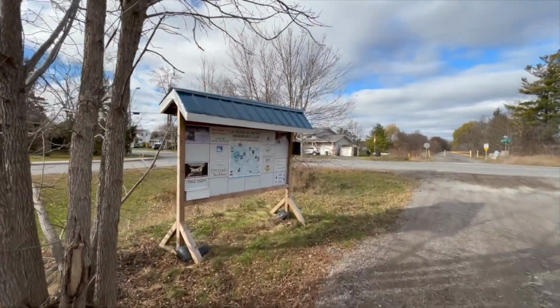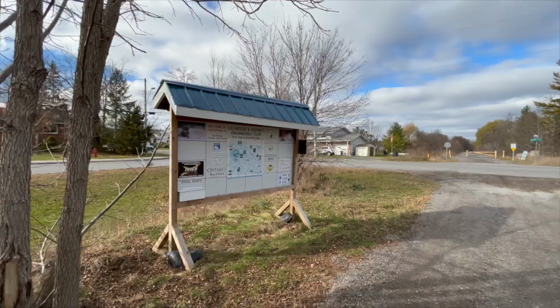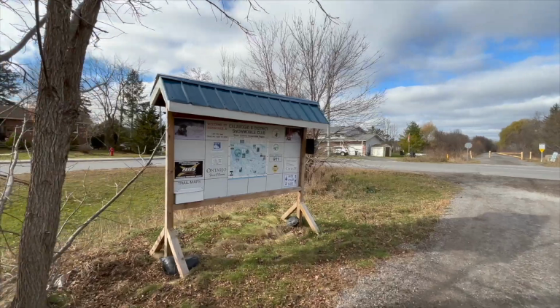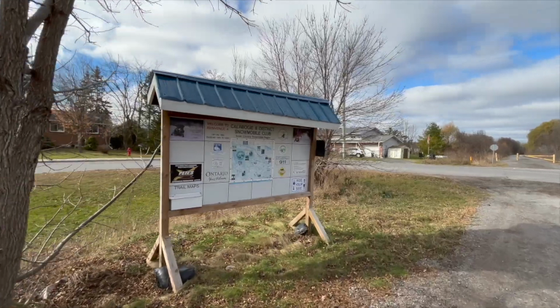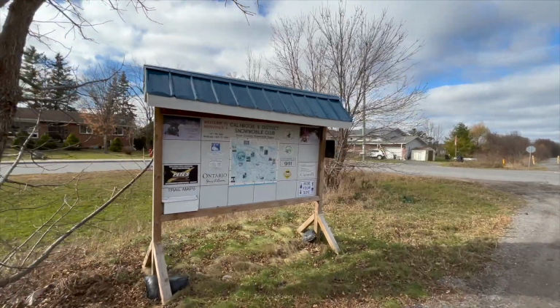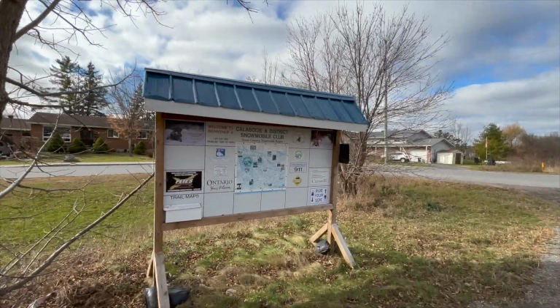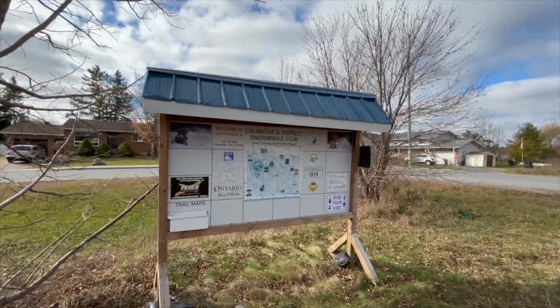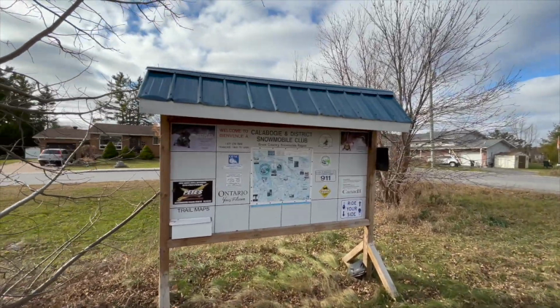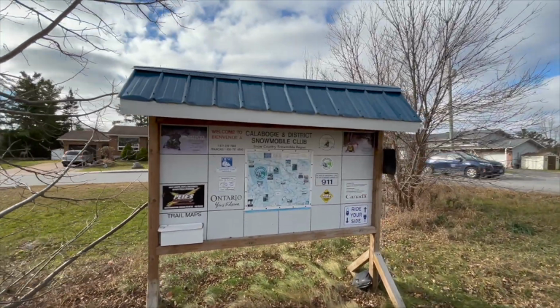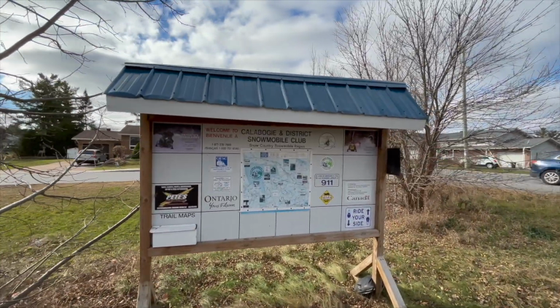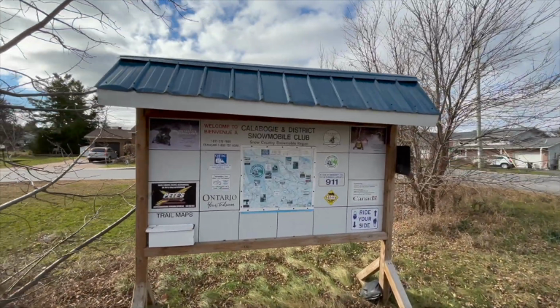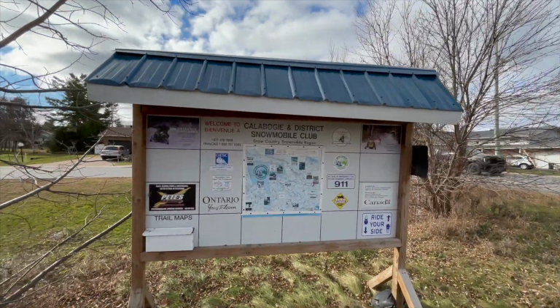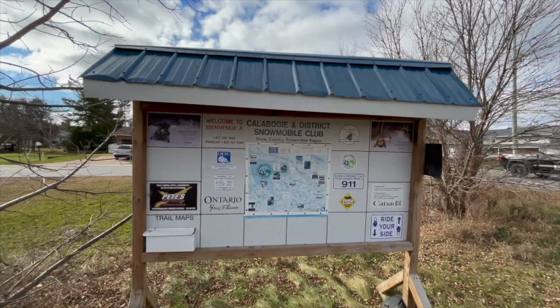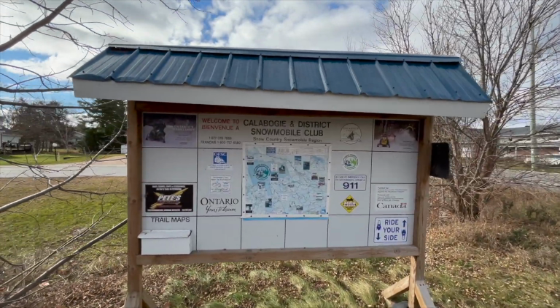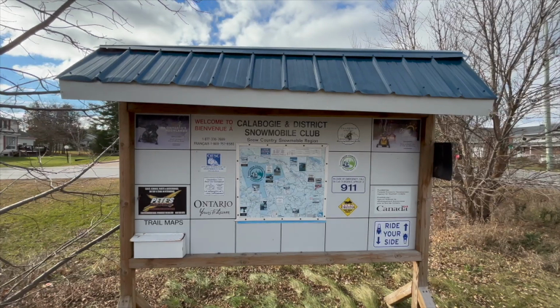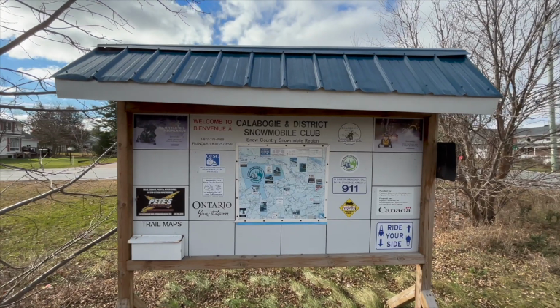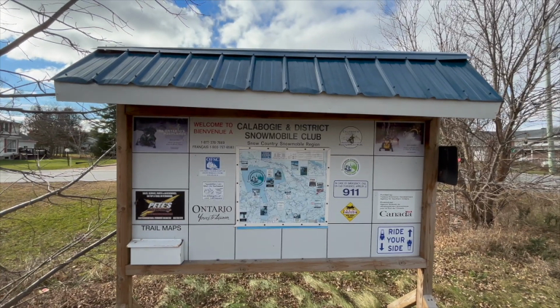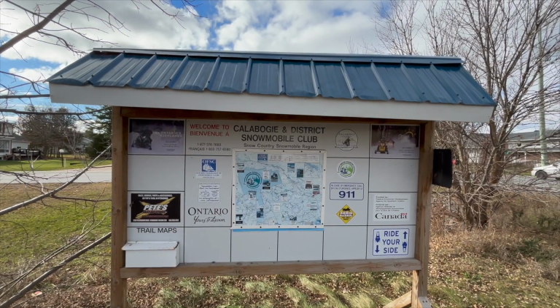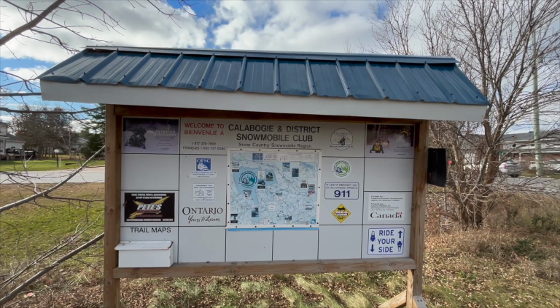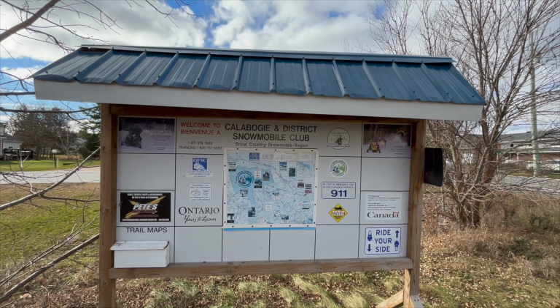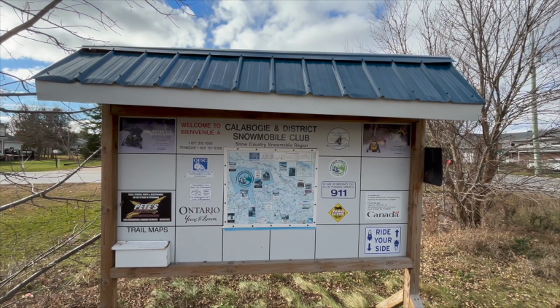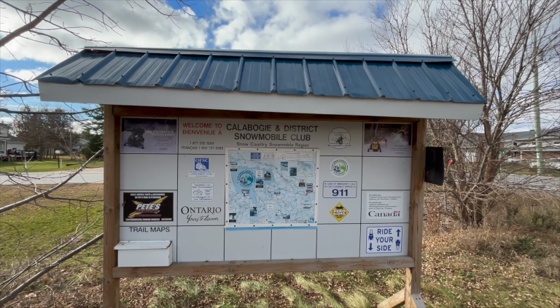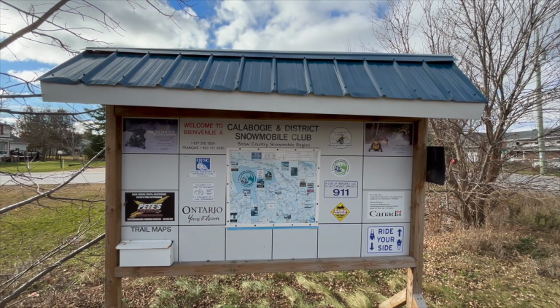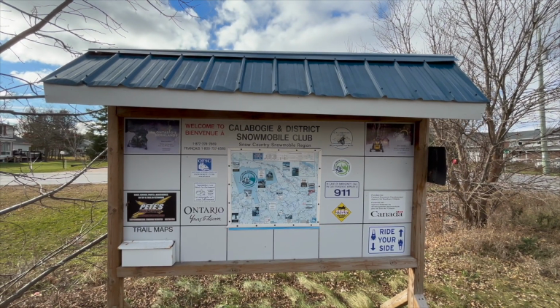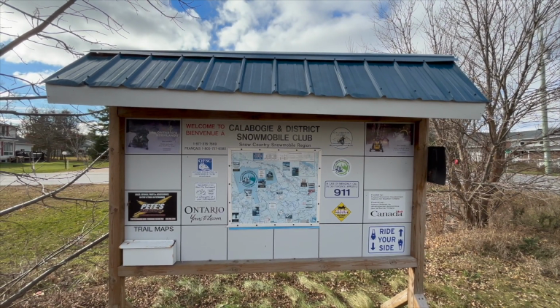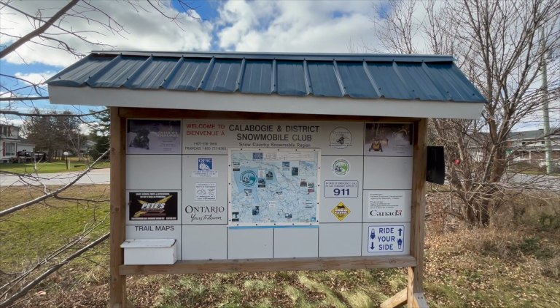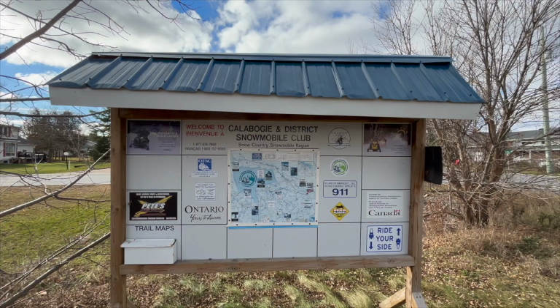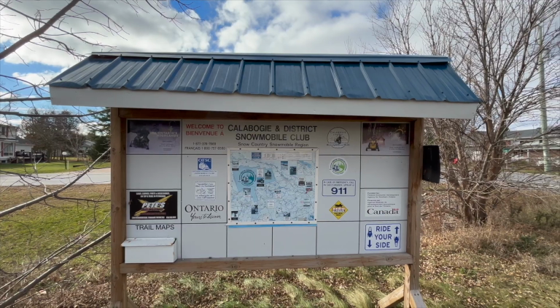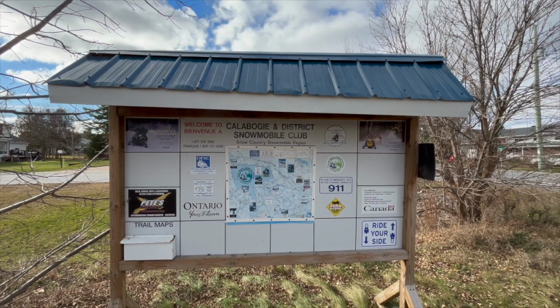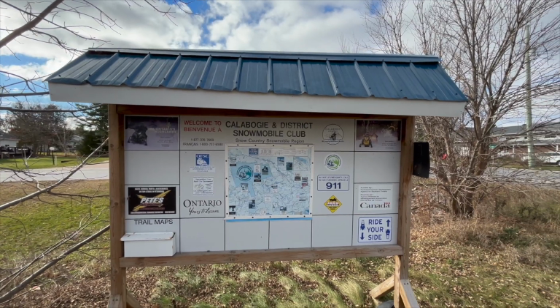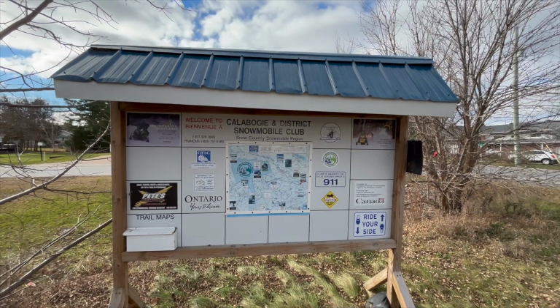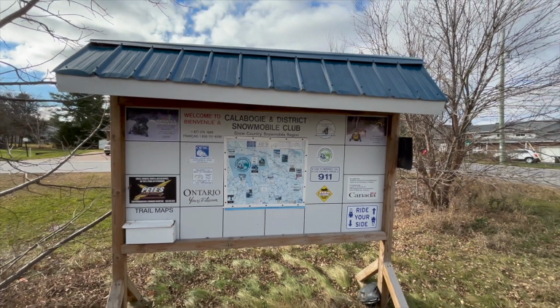Got a sign here: Welcome to the Calabogie and District Snowmobile Club, Snow County Snowmobile Region. So in the wintertime, you can go on this trail on your snowmobile.